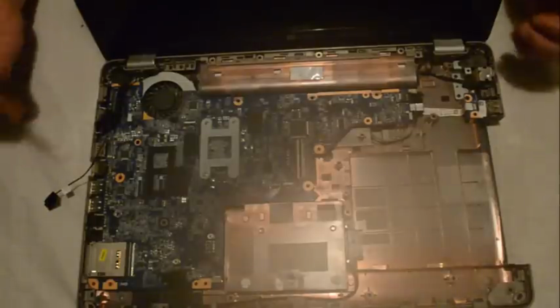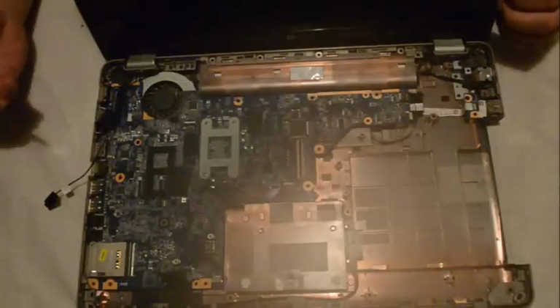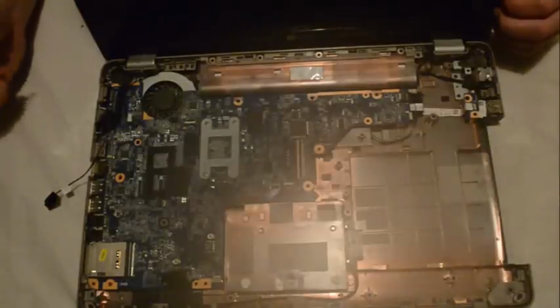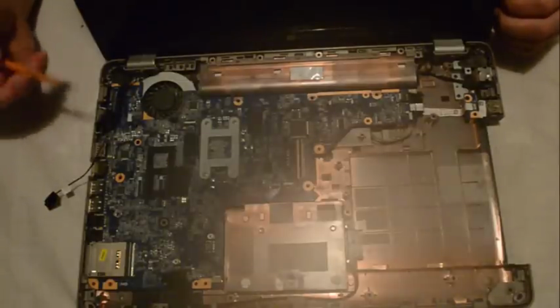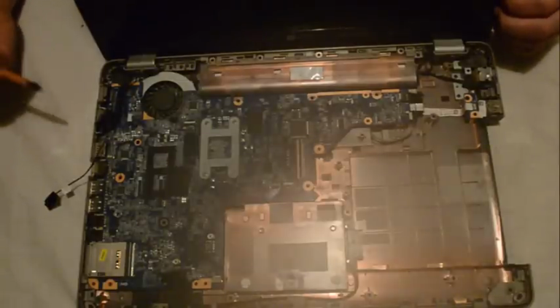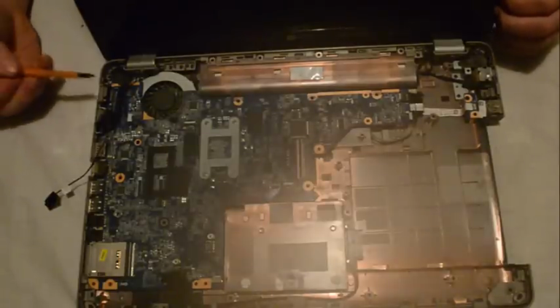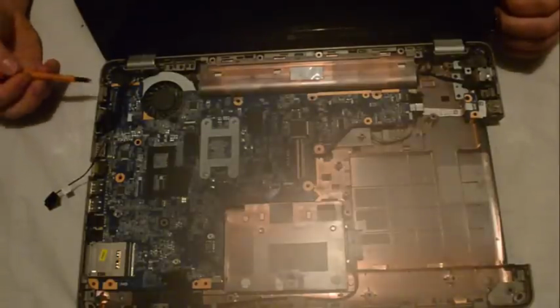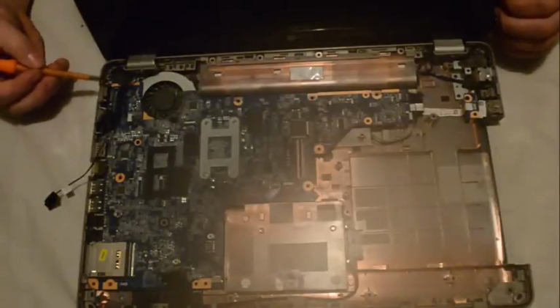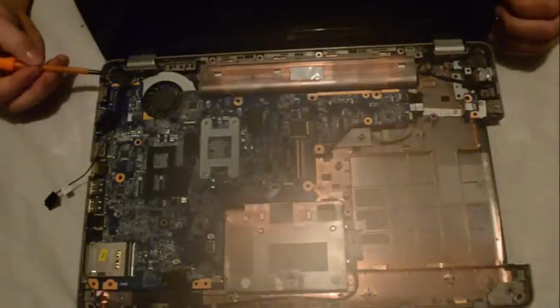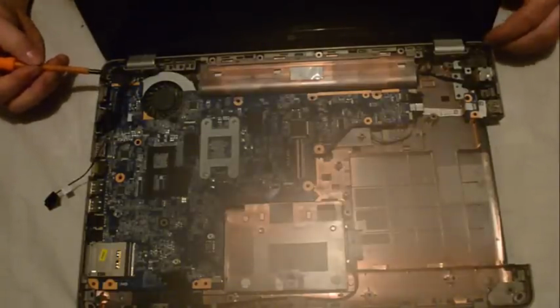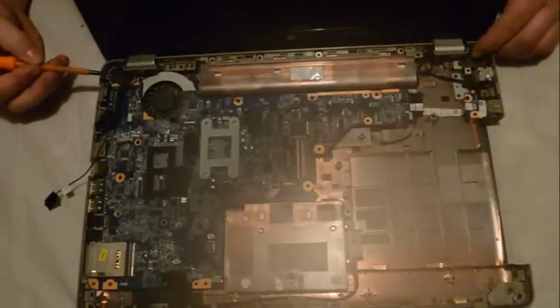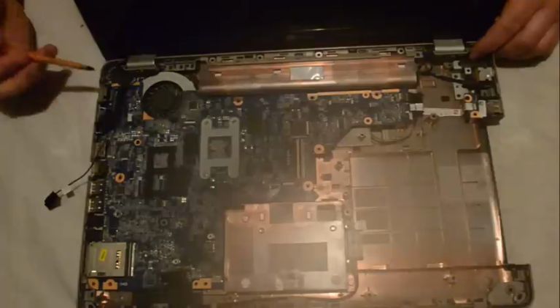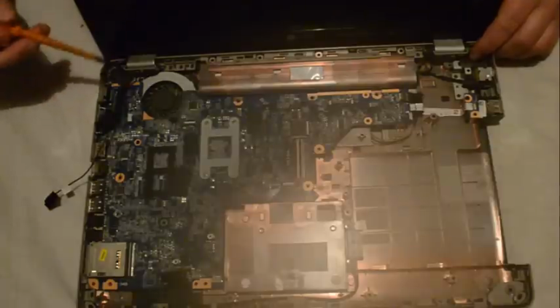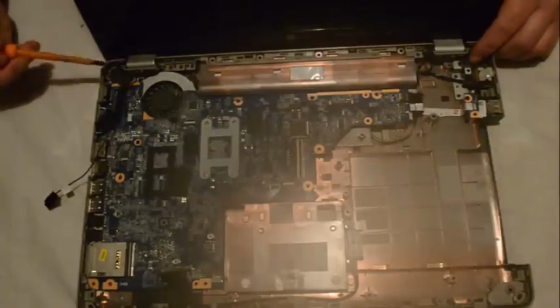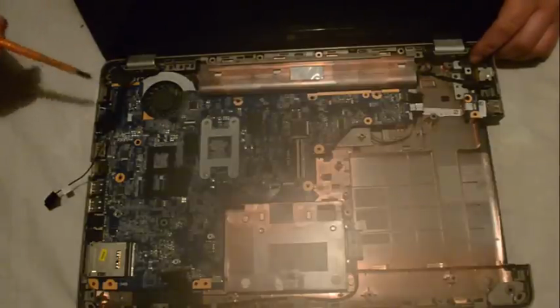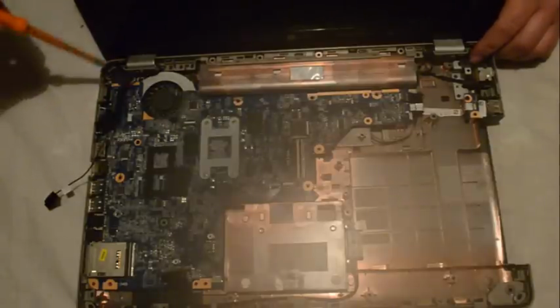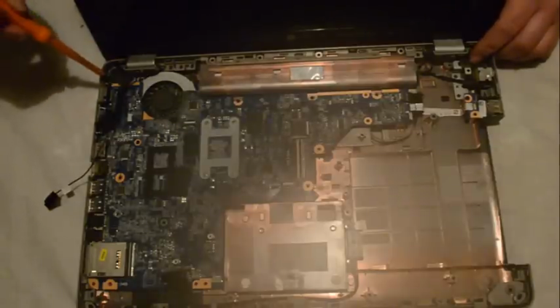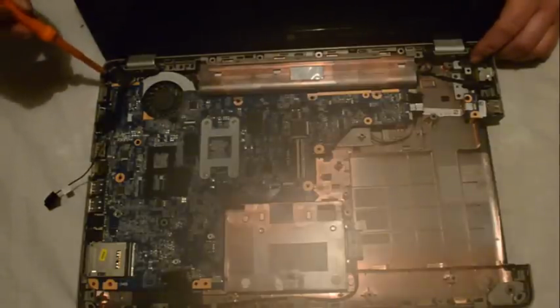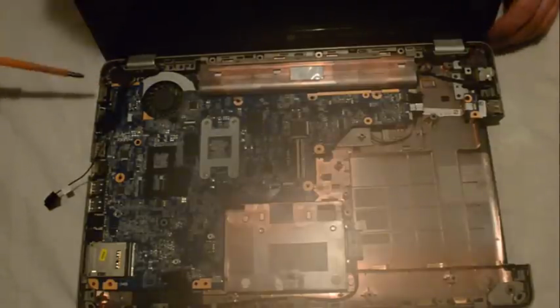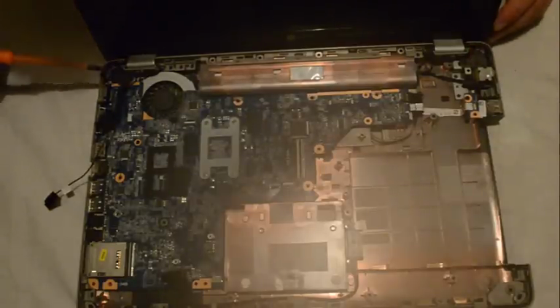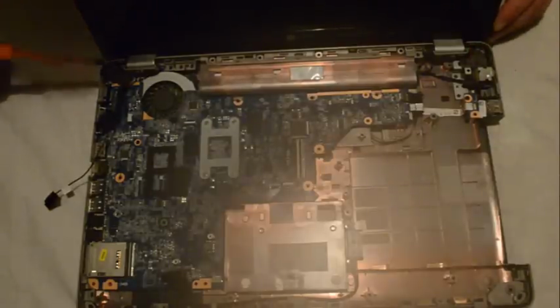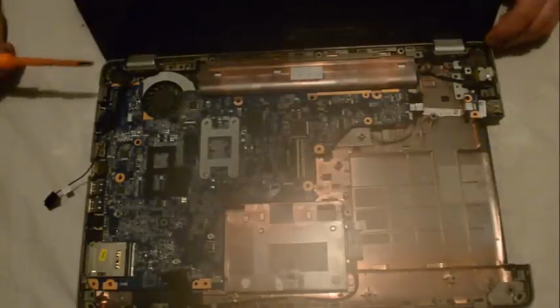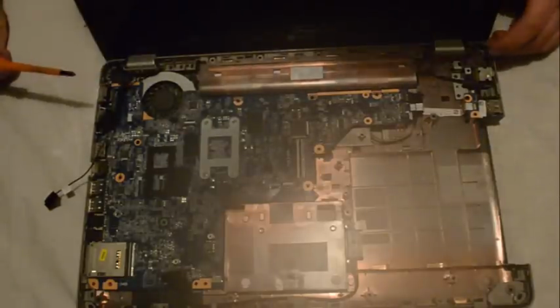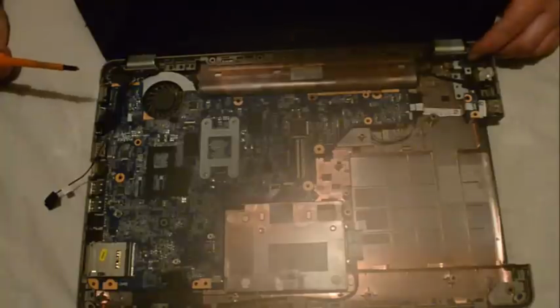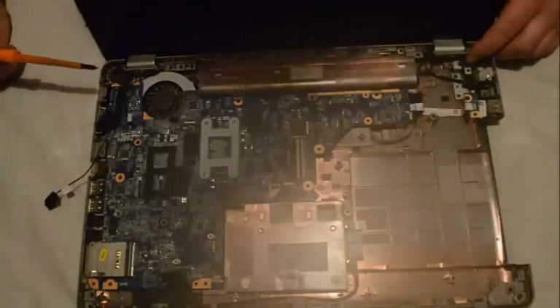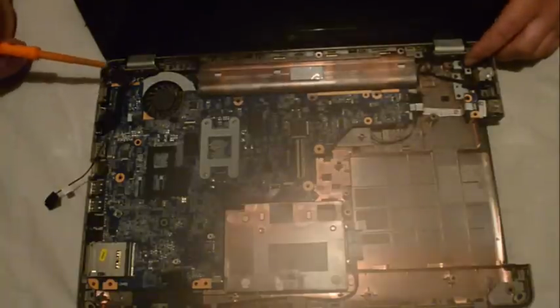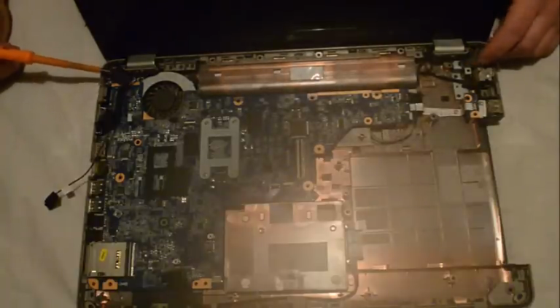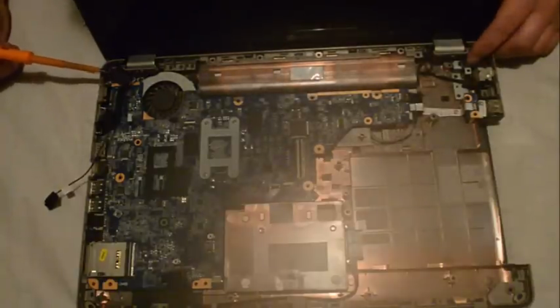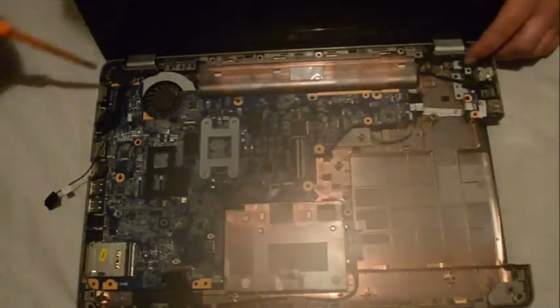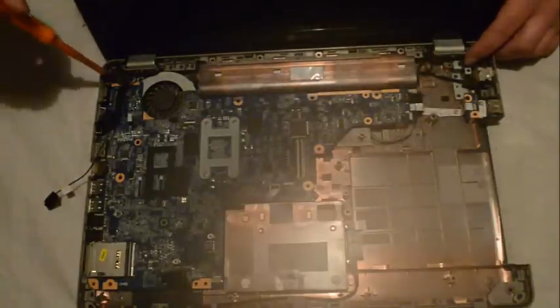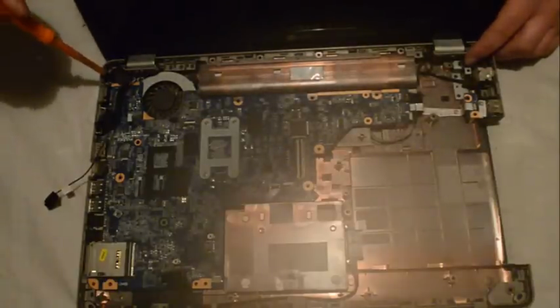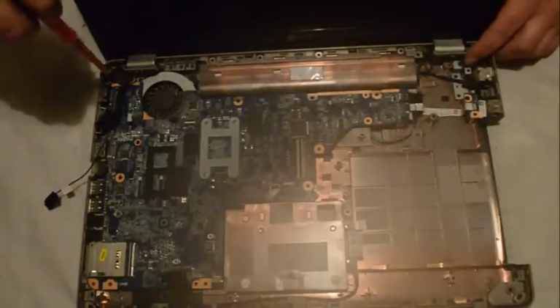Next we are going to remove the screen, as the motherboard cannot be taken out while the hinges are still here. There are two screws on each side, so we'll remove them.